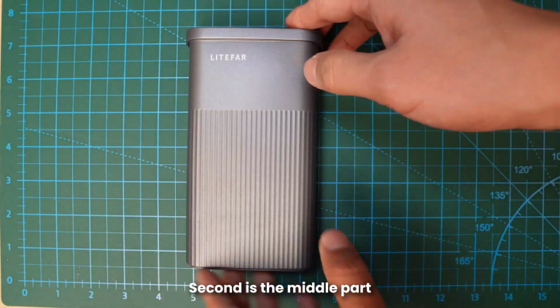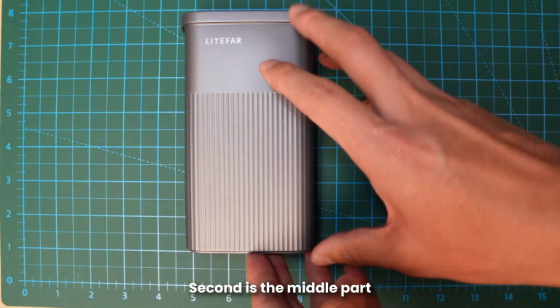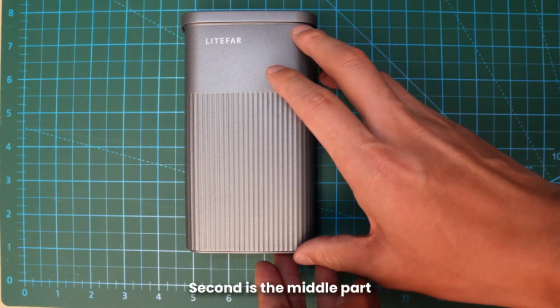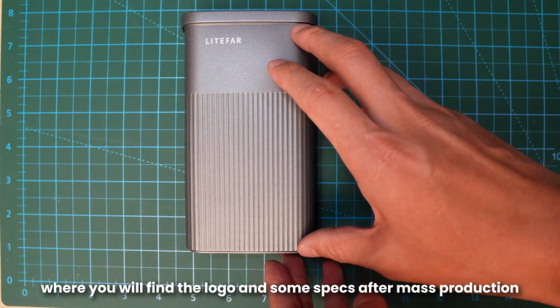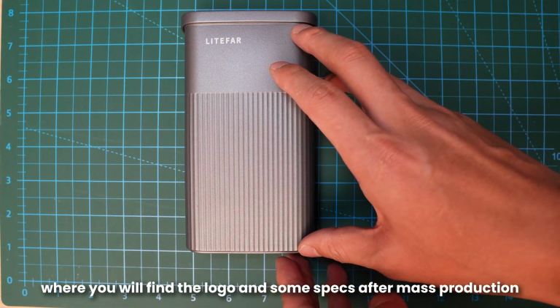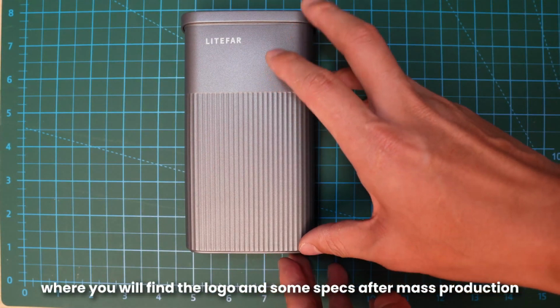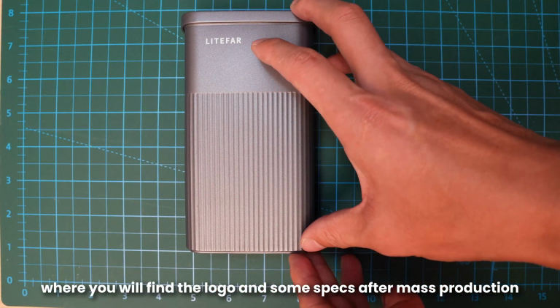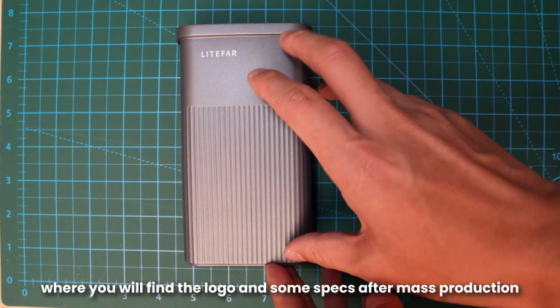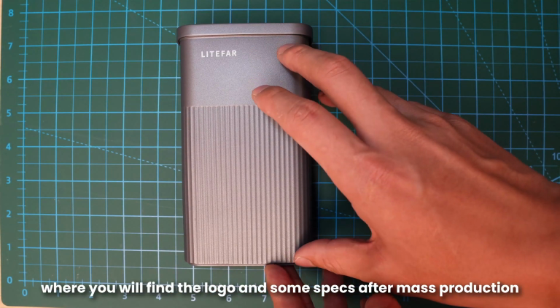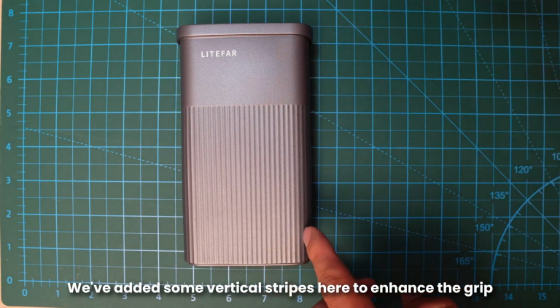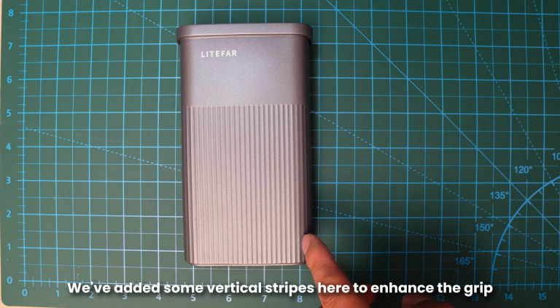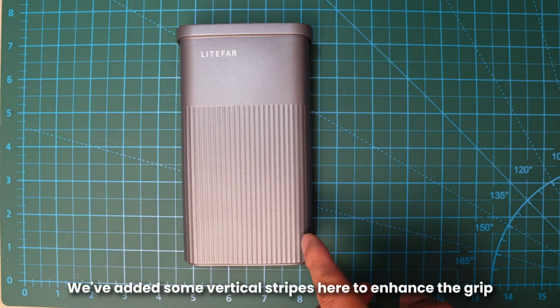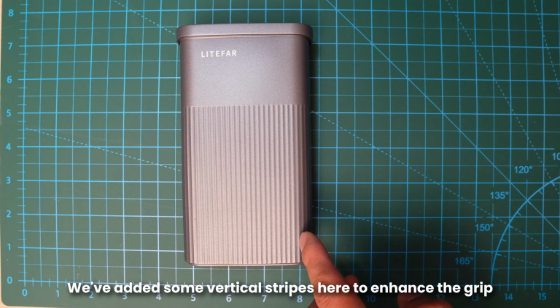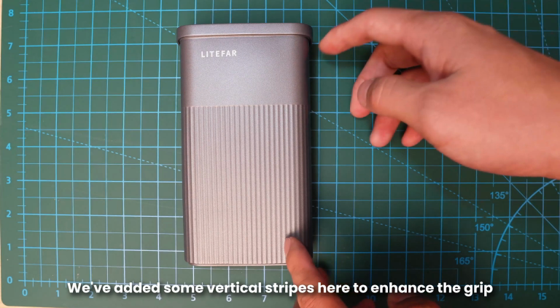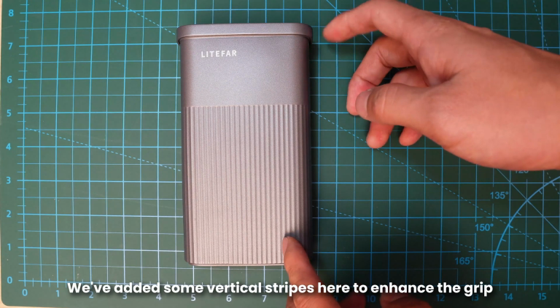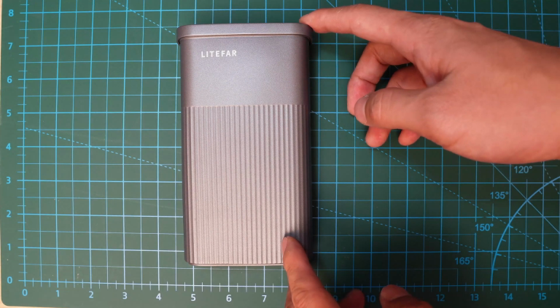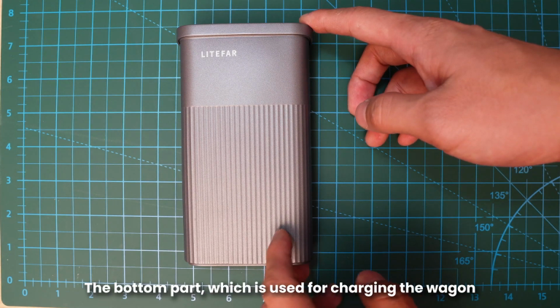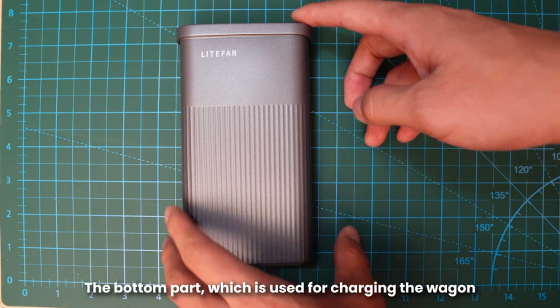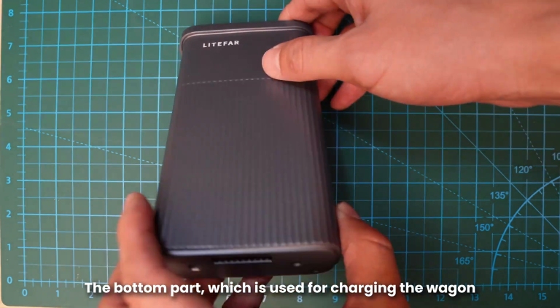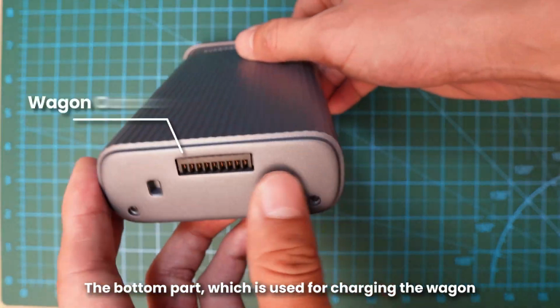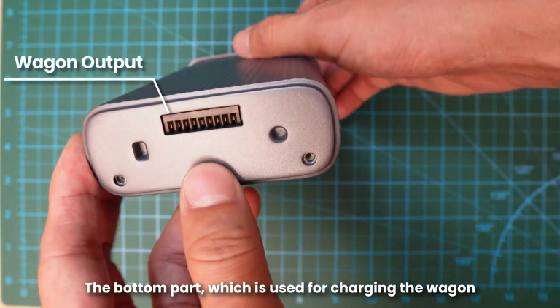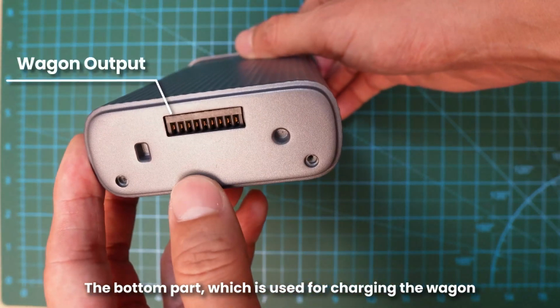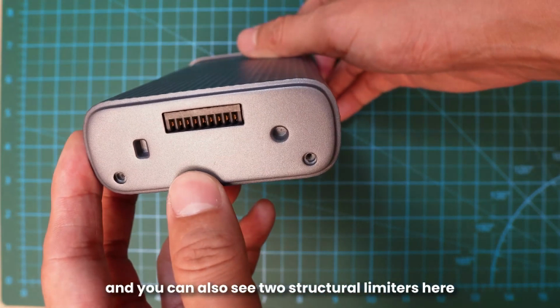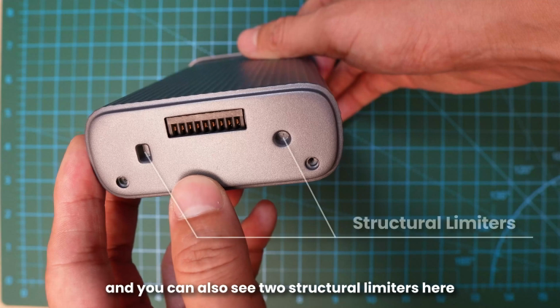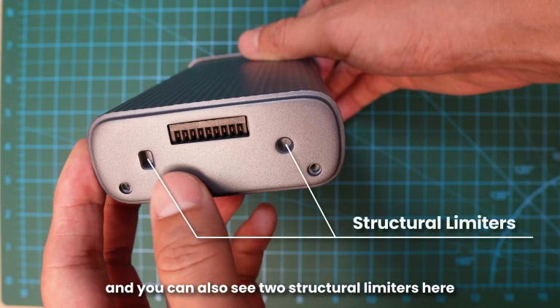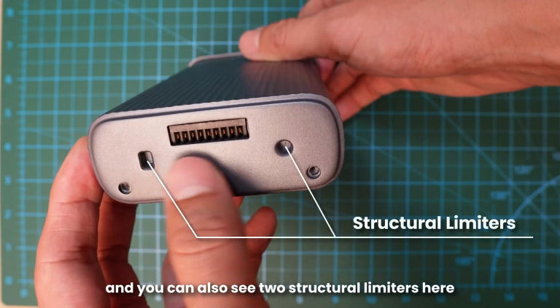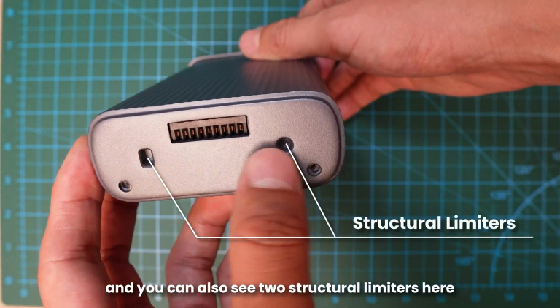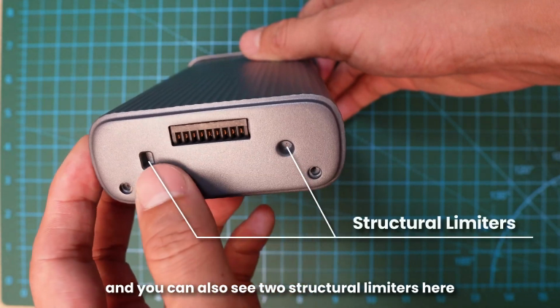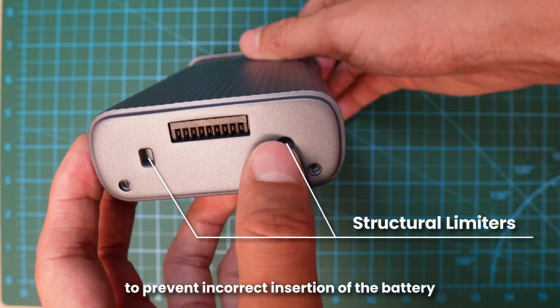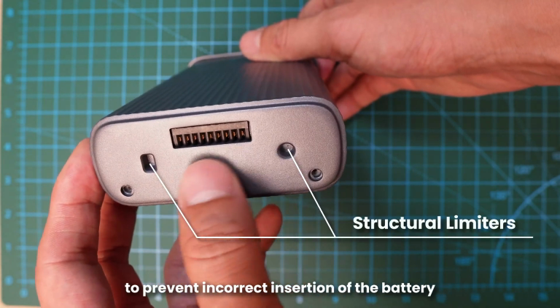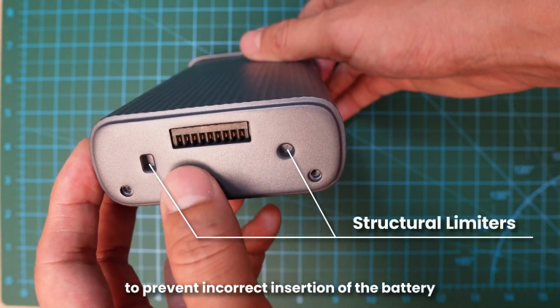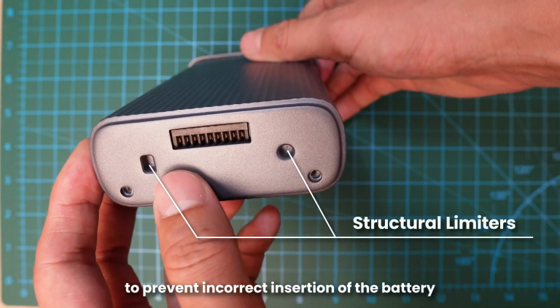The second is the middle part, where you will find the logo and some specs after mass production. We've added some vertical stripes here to enhance the grip. The bottom part is used for charging the wagon, and you can also see two structural limiters here to prevent the incorrect insertion of the battery.